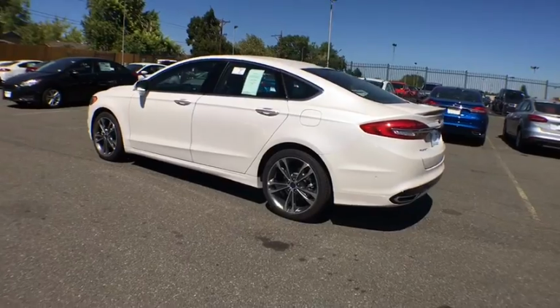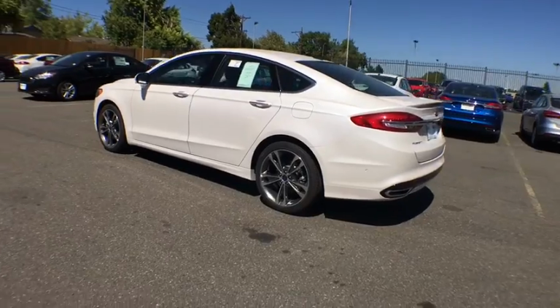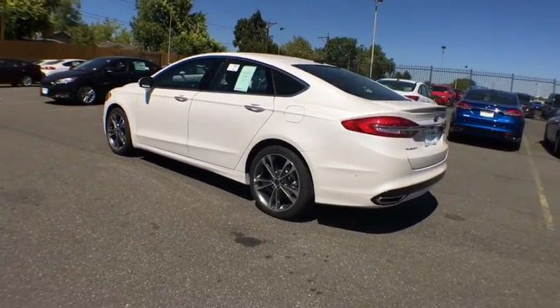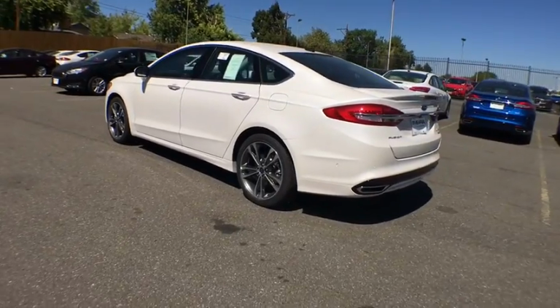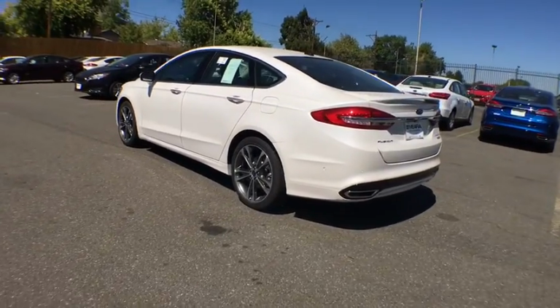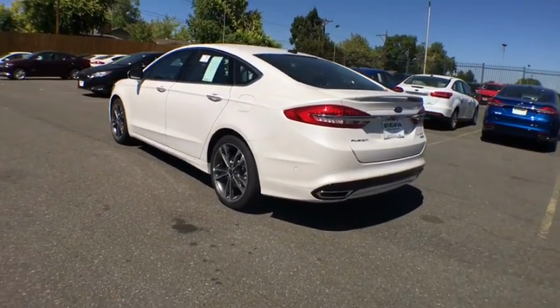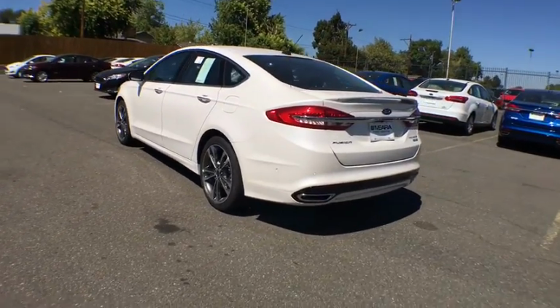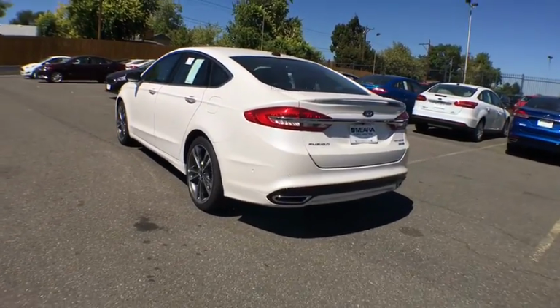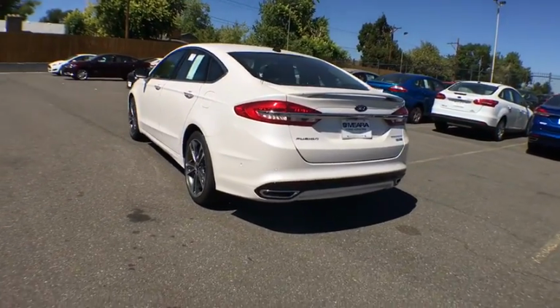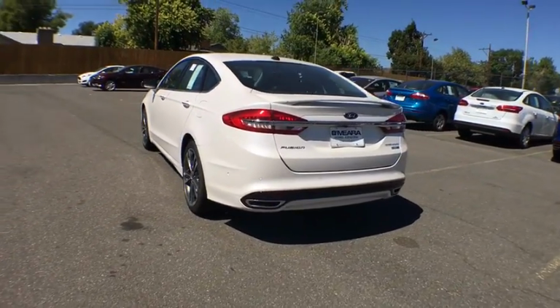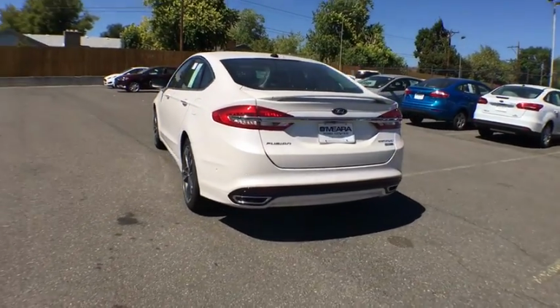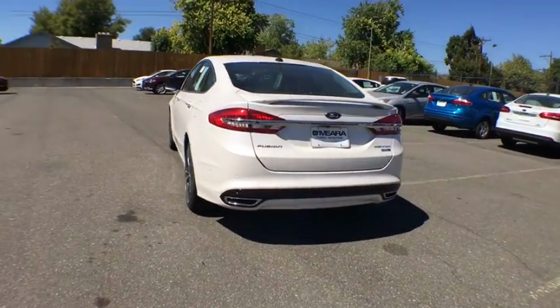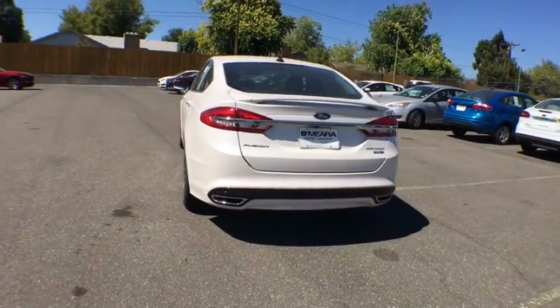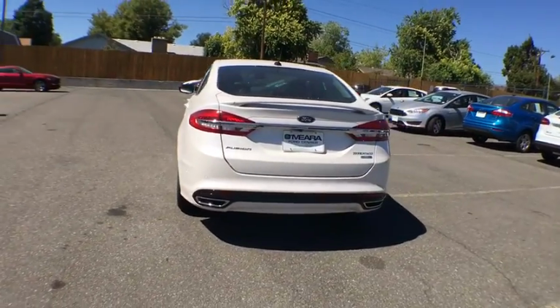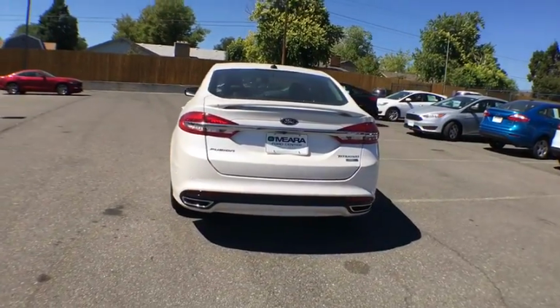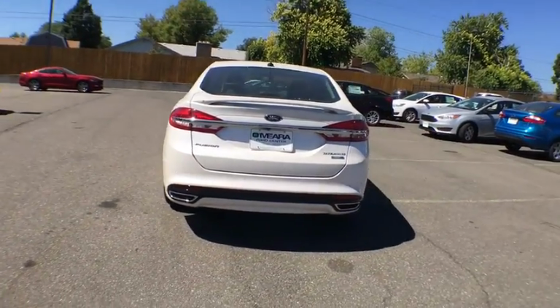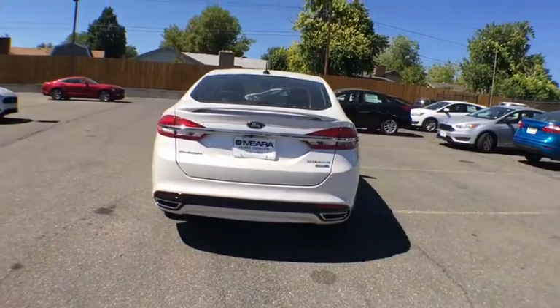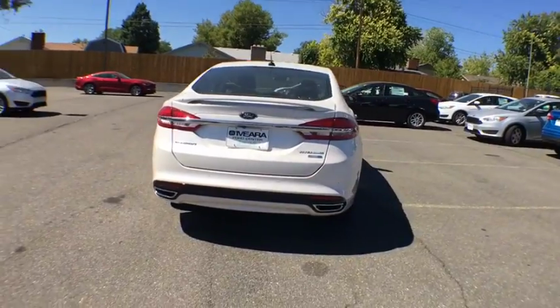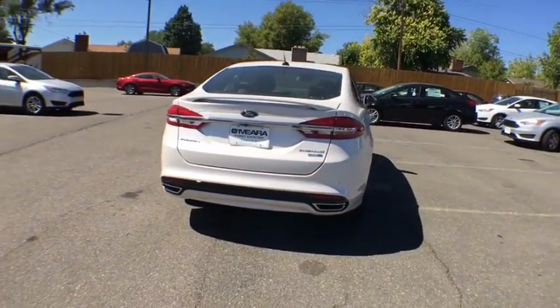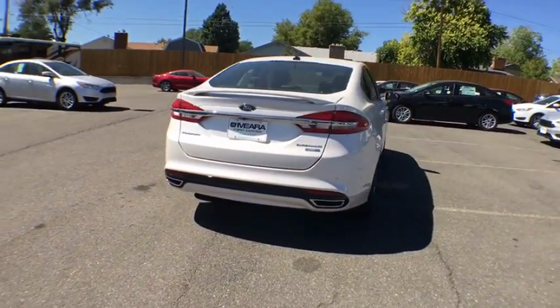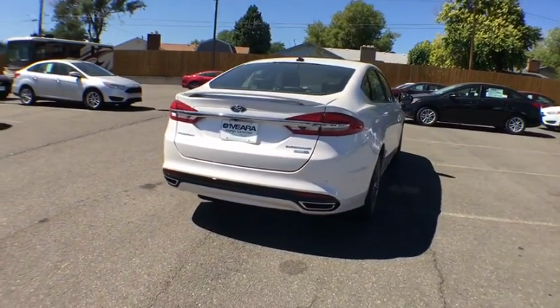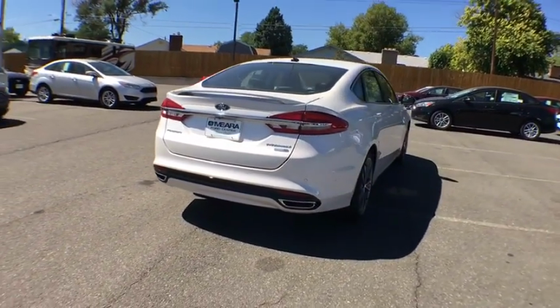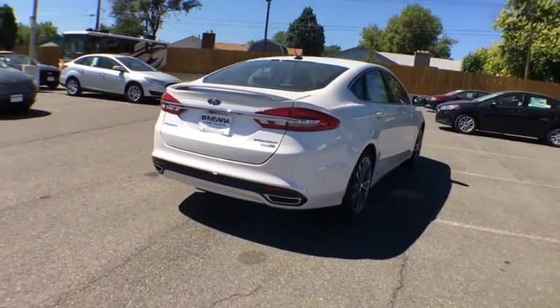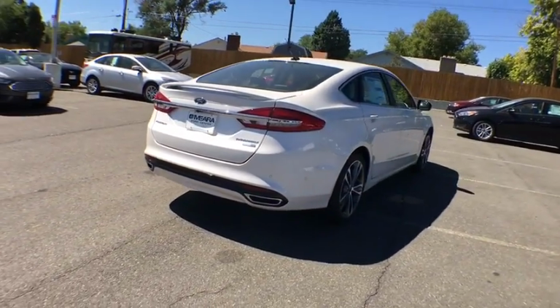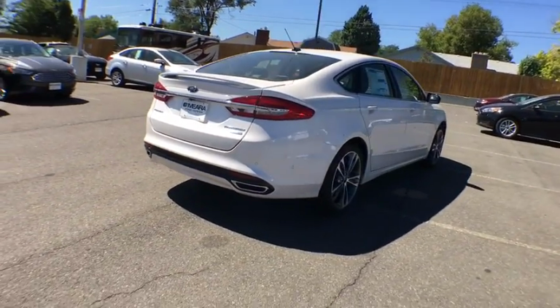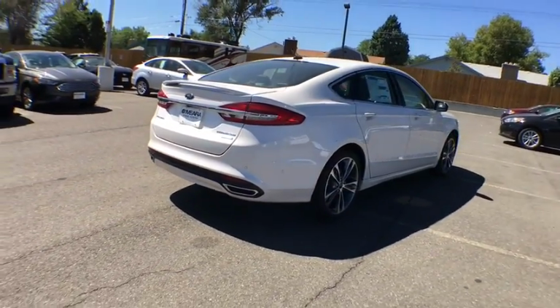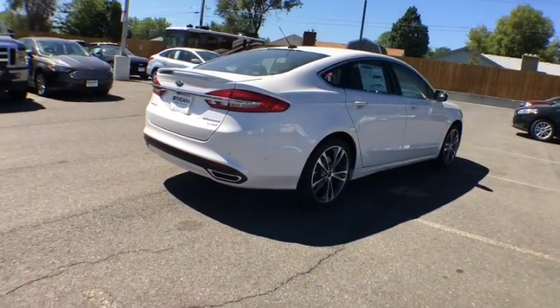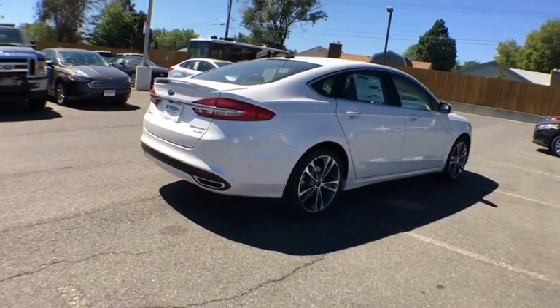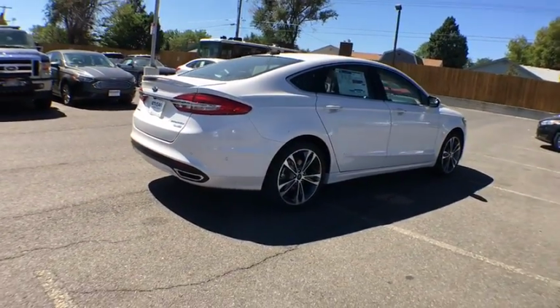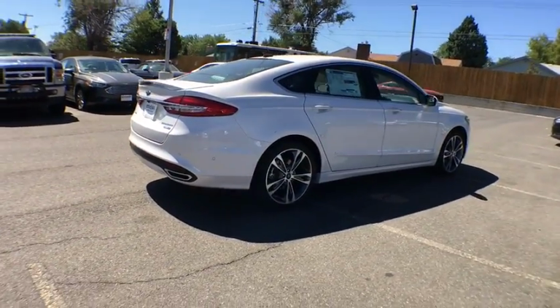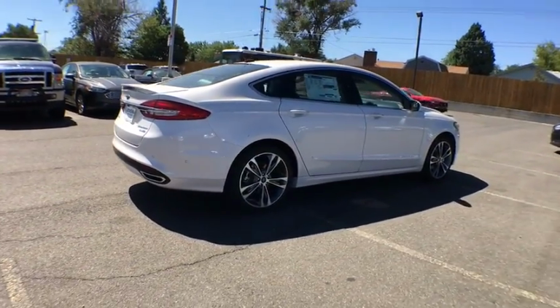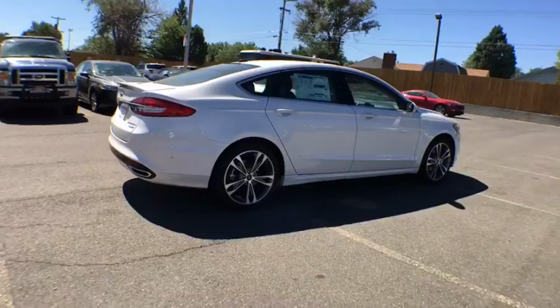Power windows, leather seats, airbags, tachometer, head-up display, heated passenger seats, driver memory seats, power heated outside mirrors, remote window operation.